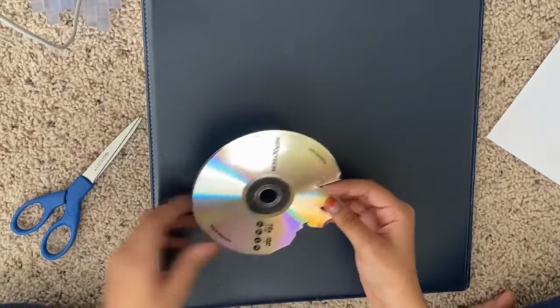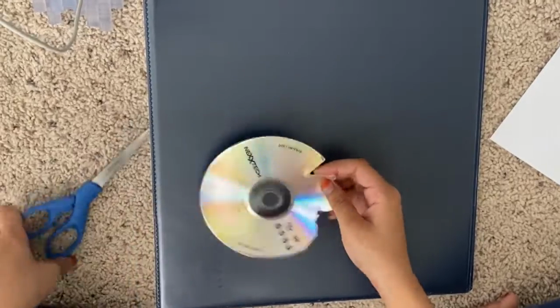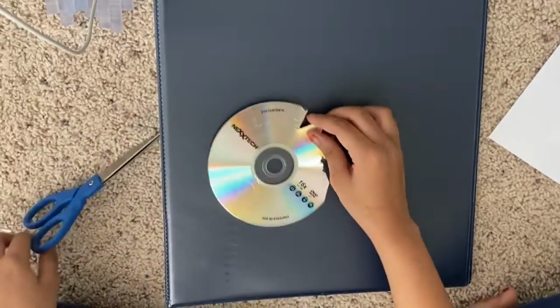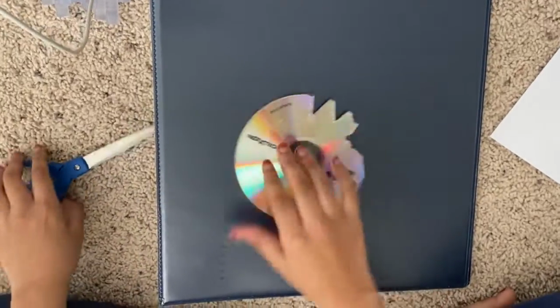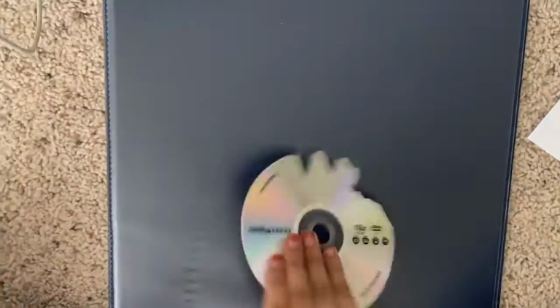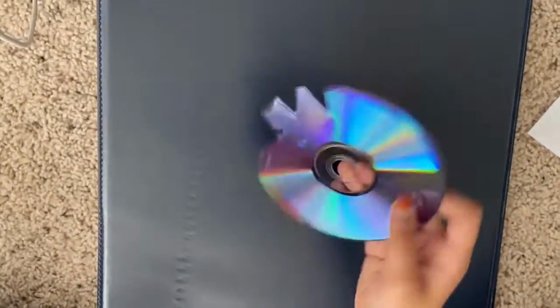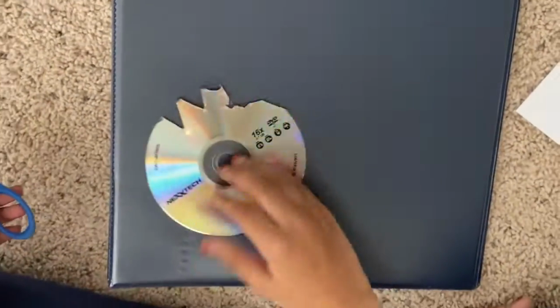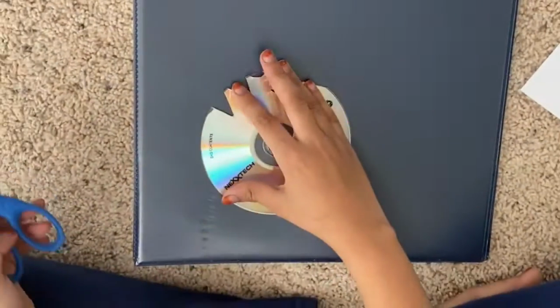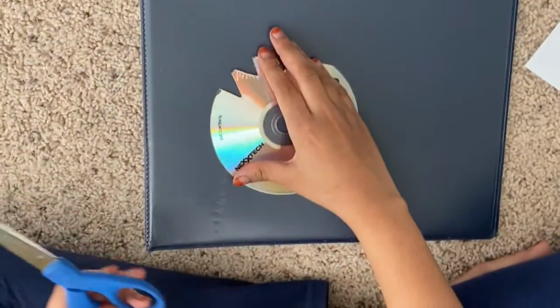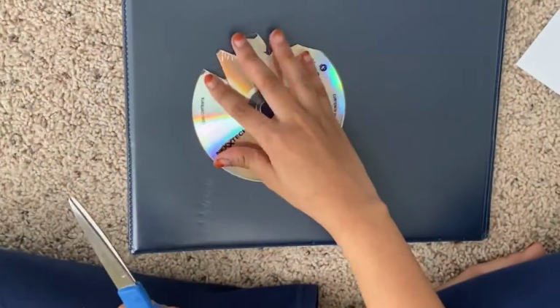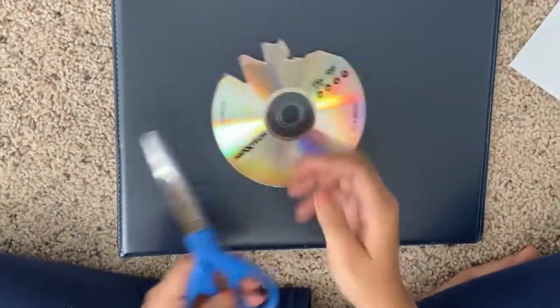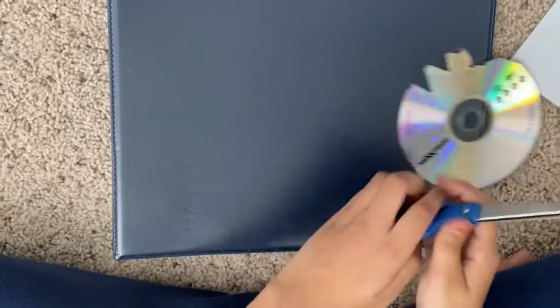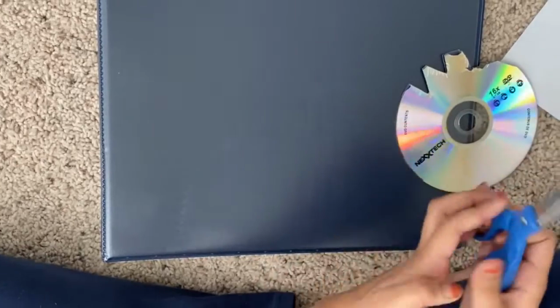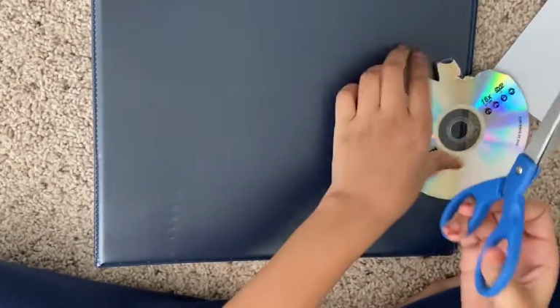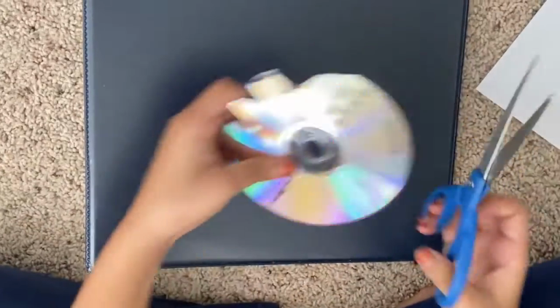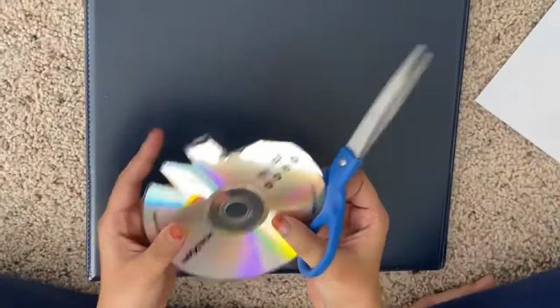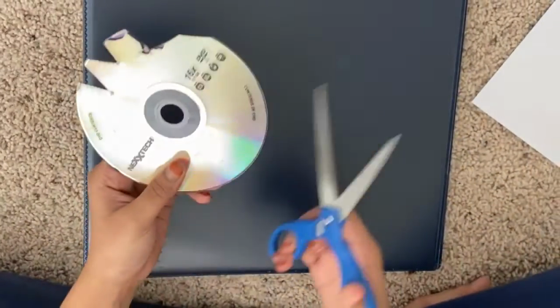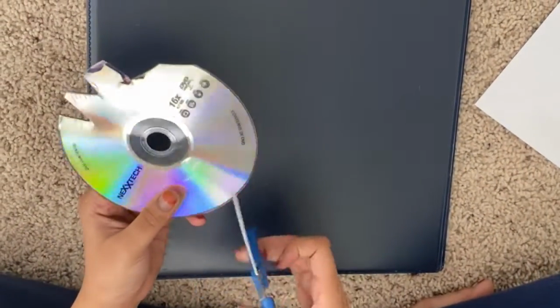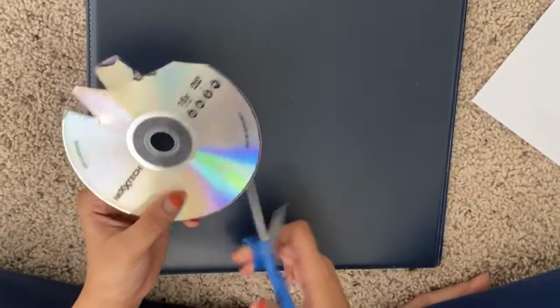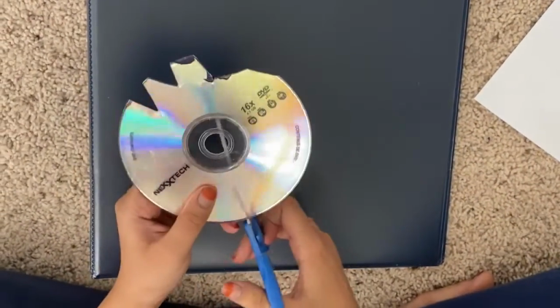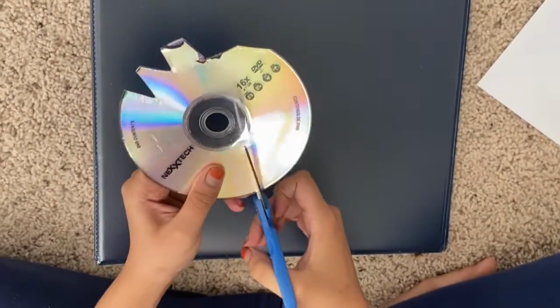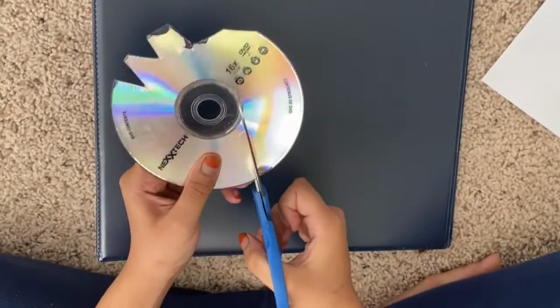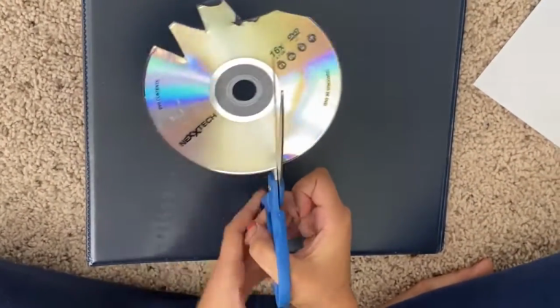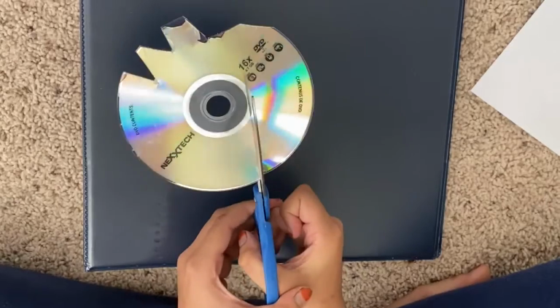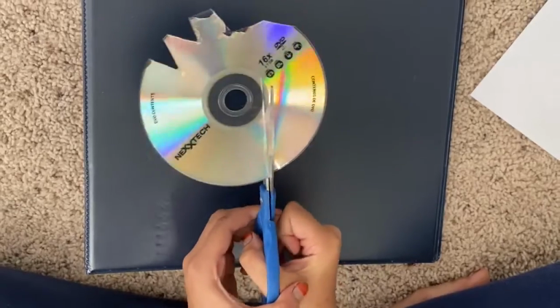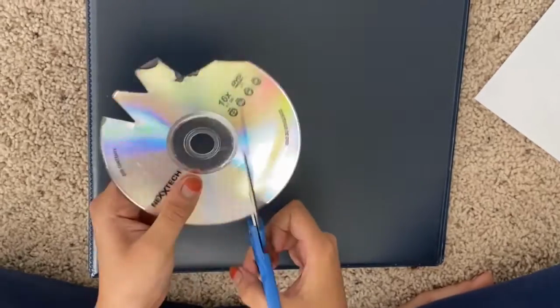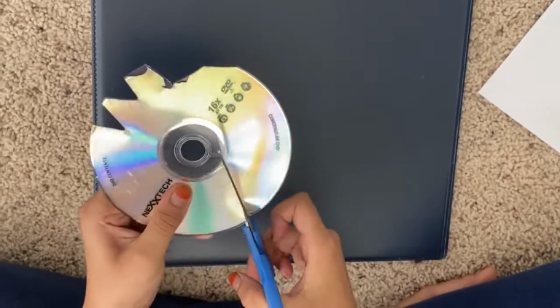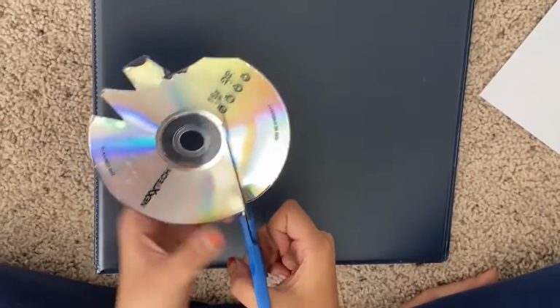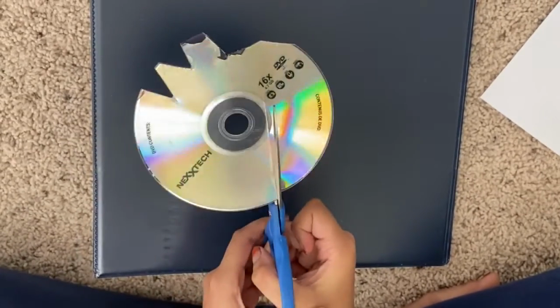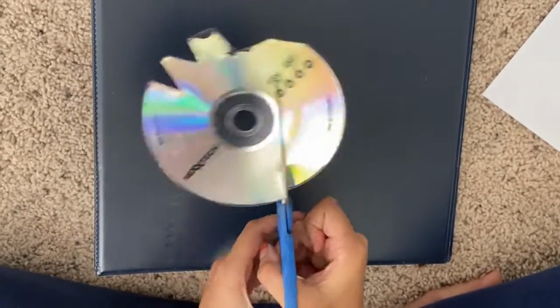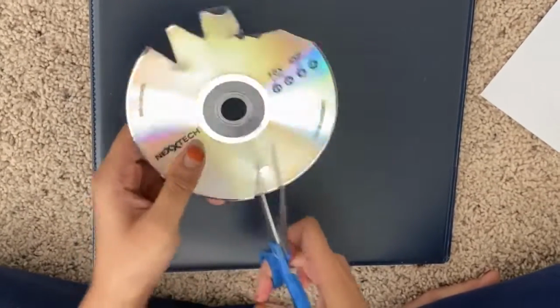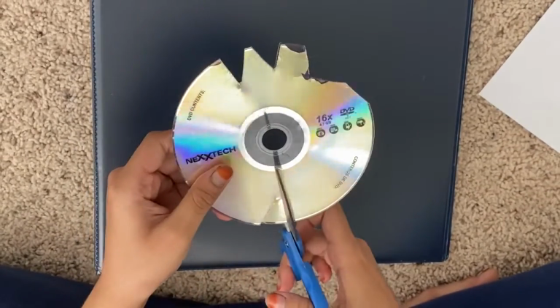So I did nothing with the CD — this is just some simple cuts to test this craft out. You would want to cut a triangle, or any shape.